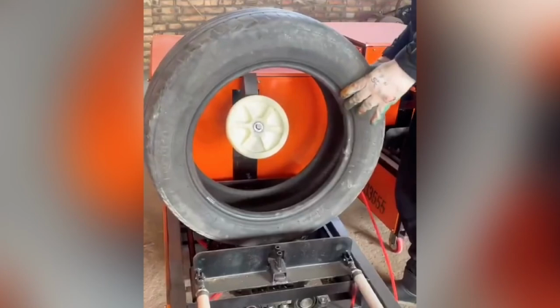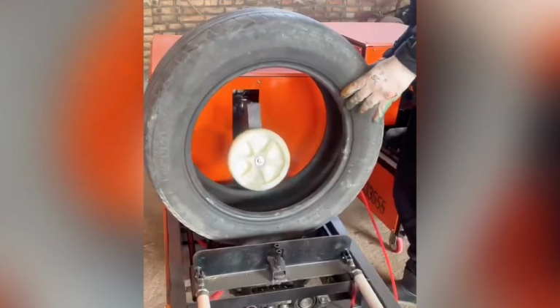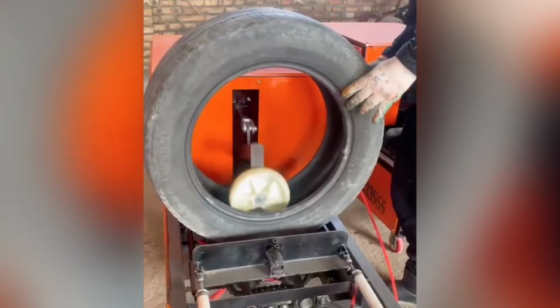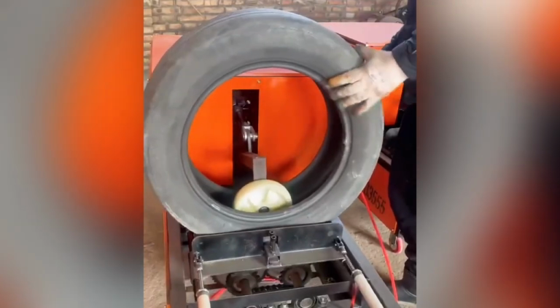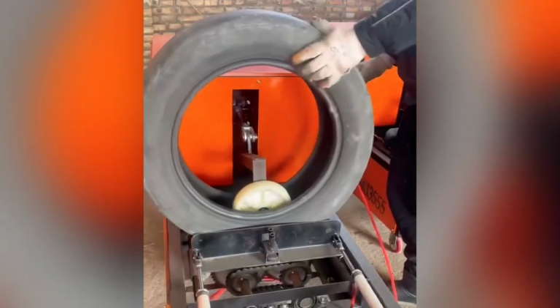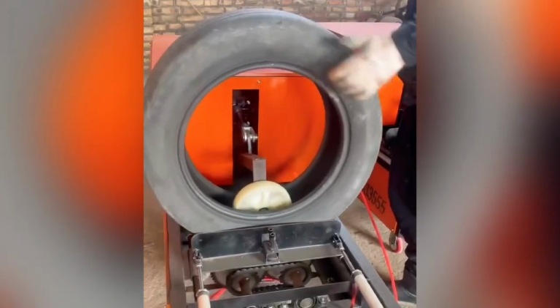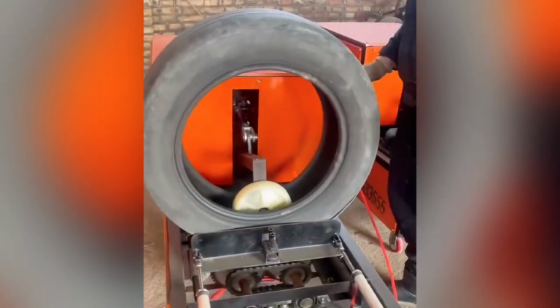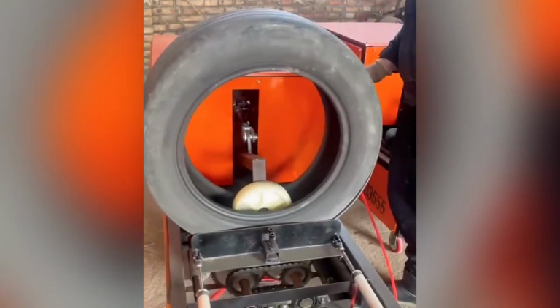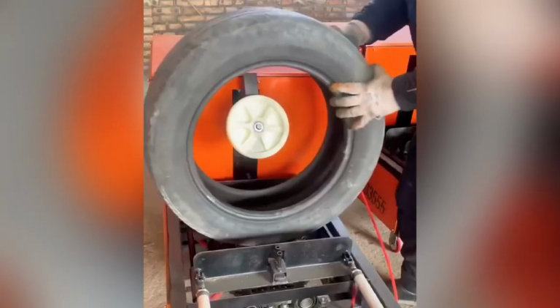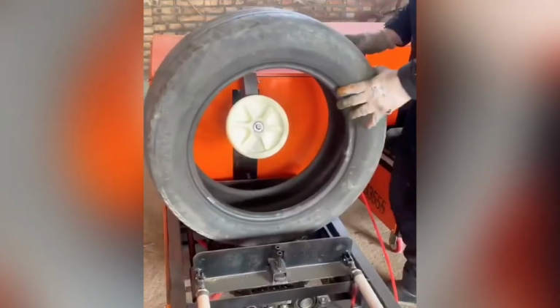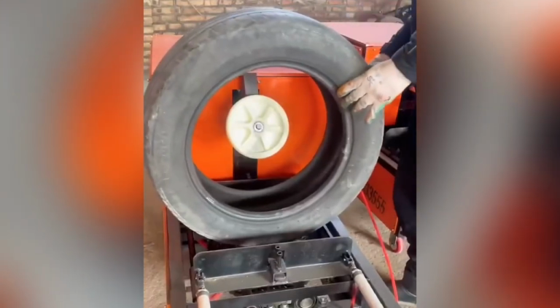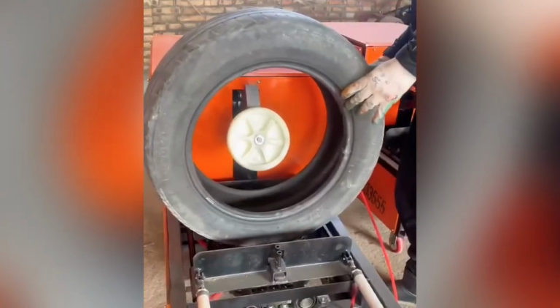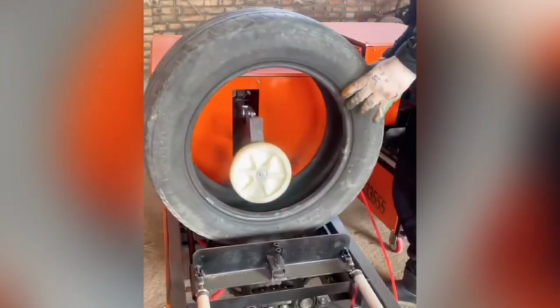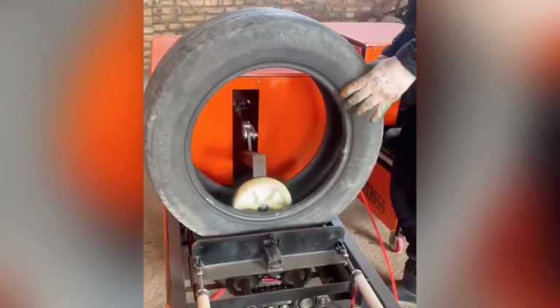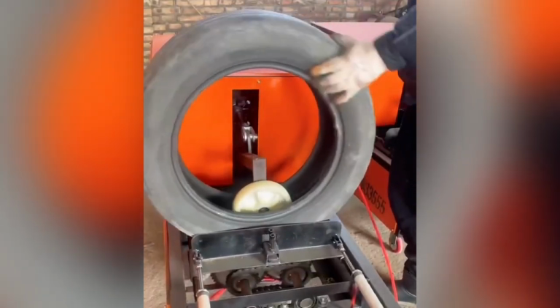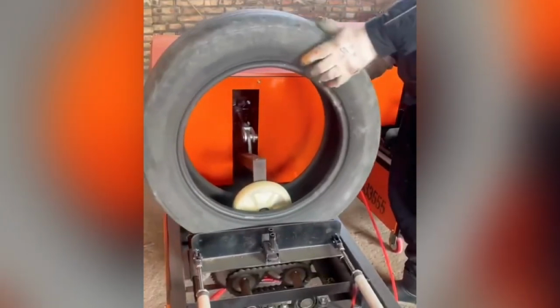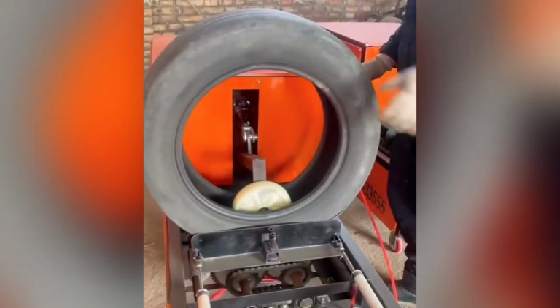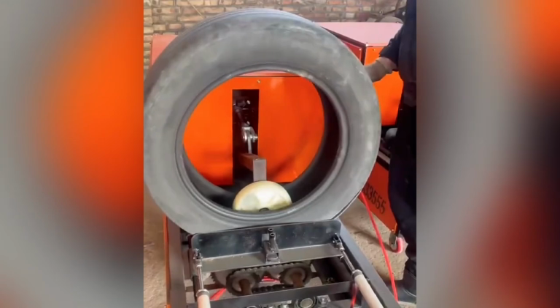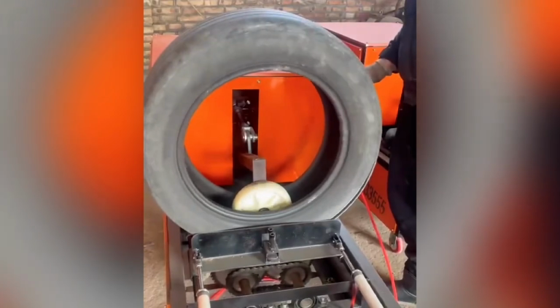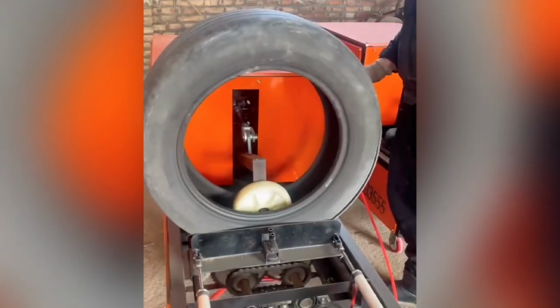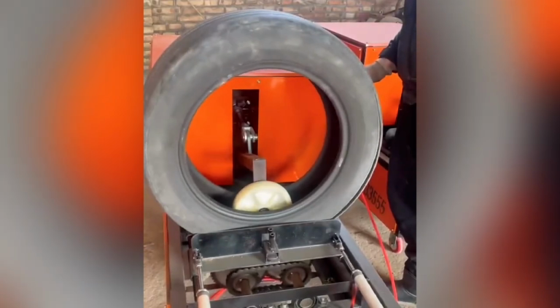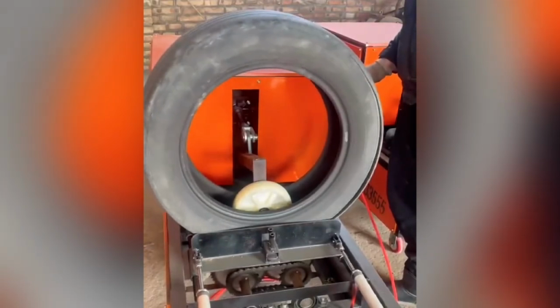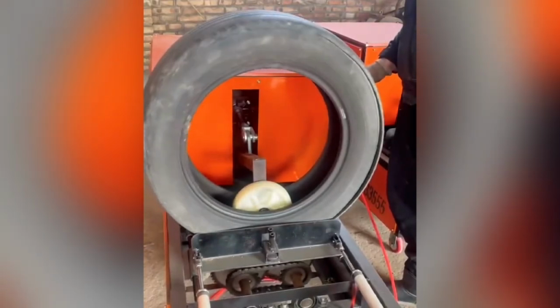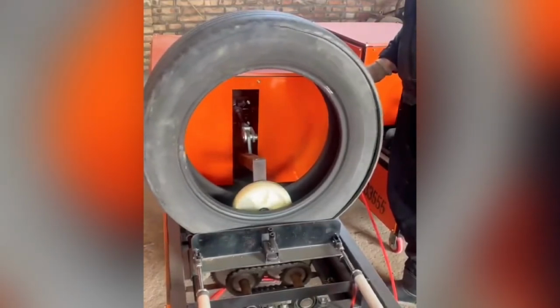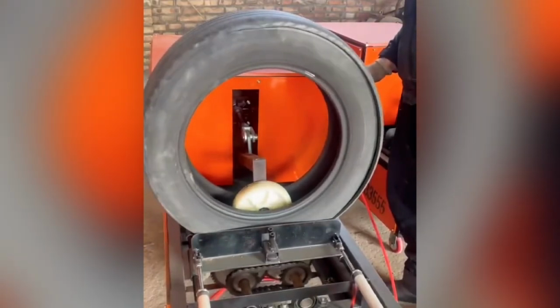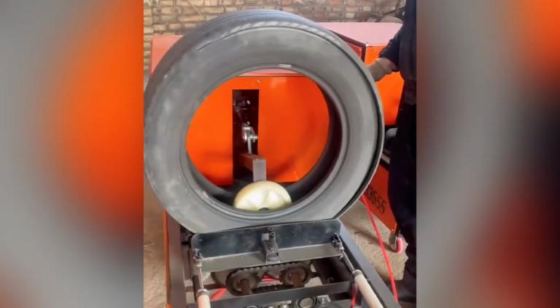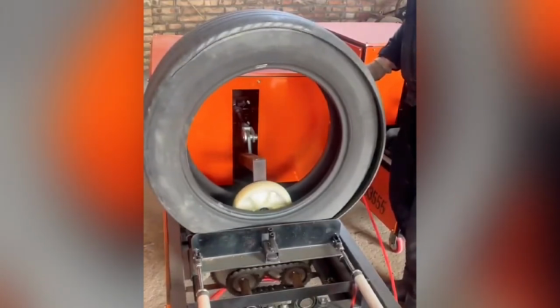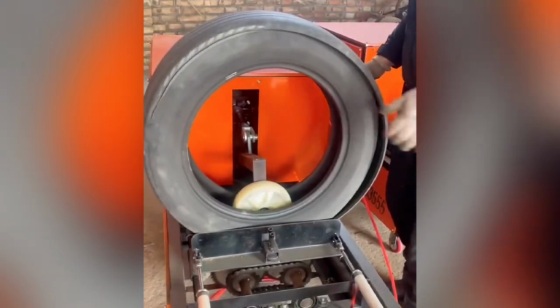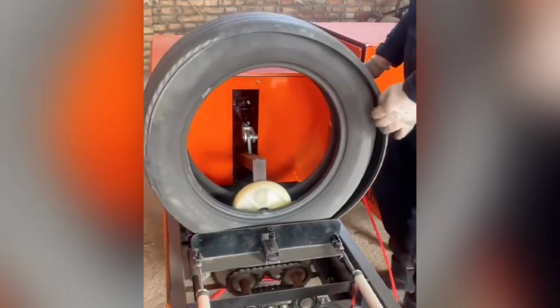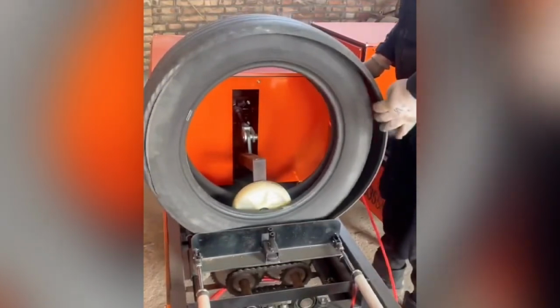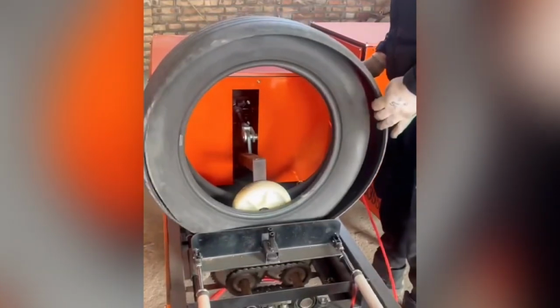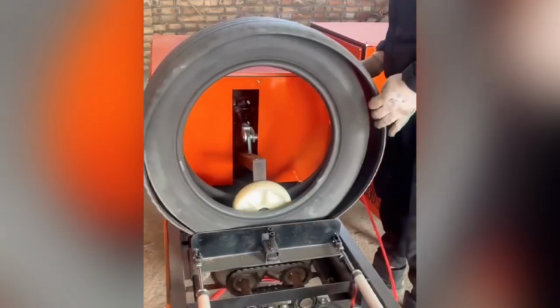Sometimes it is necessary to cut tires in order to dispose of them properly. Since tires are fashioned from thick, durable rubber, you'll need the right tools to get through them, like this cutting machine.